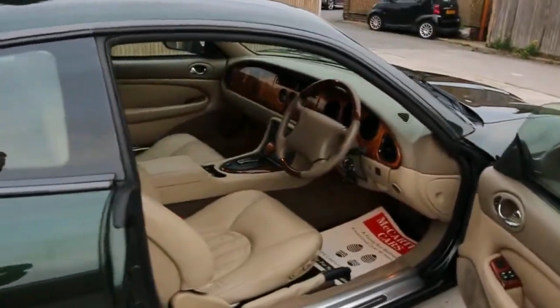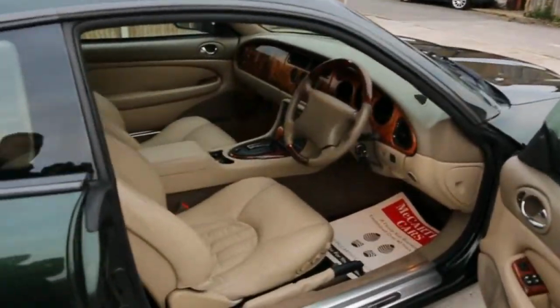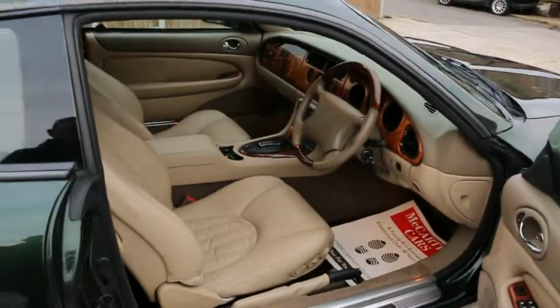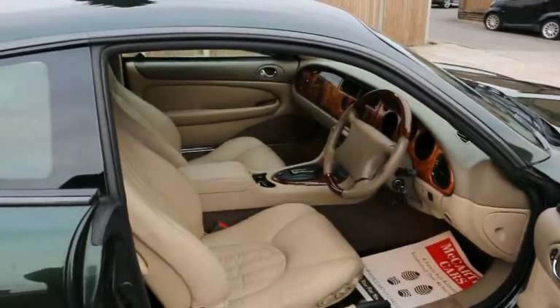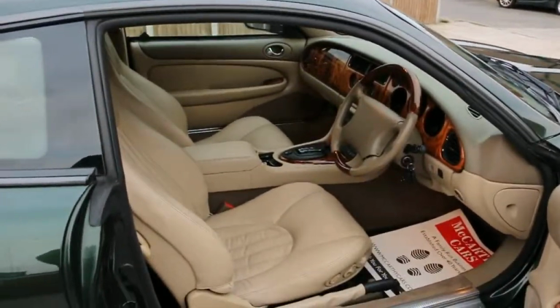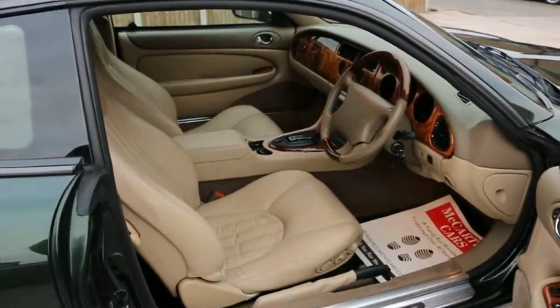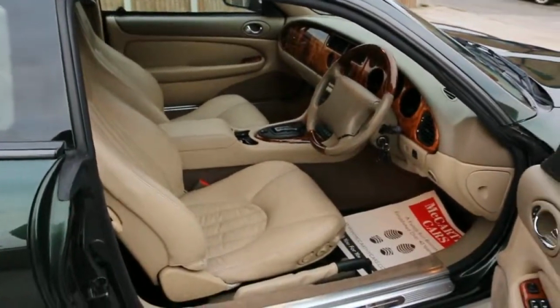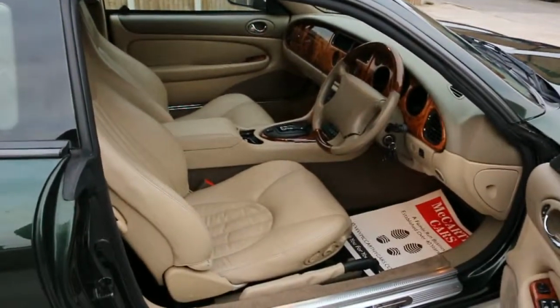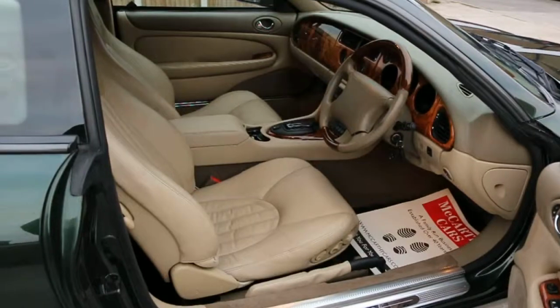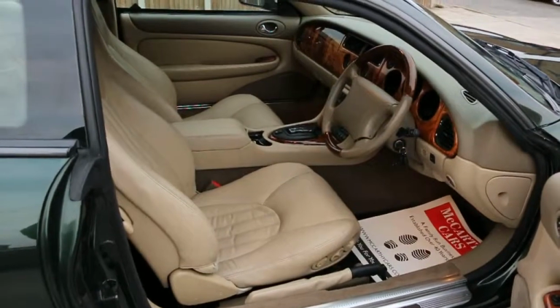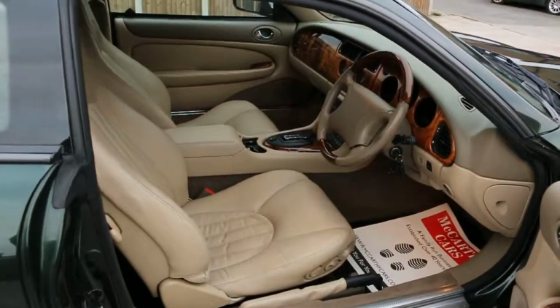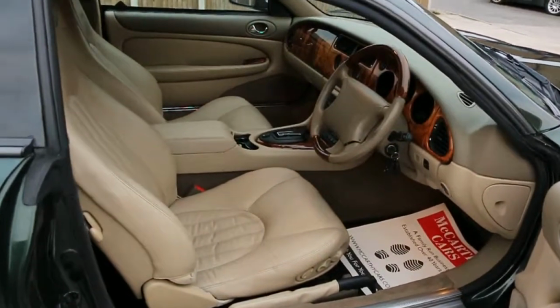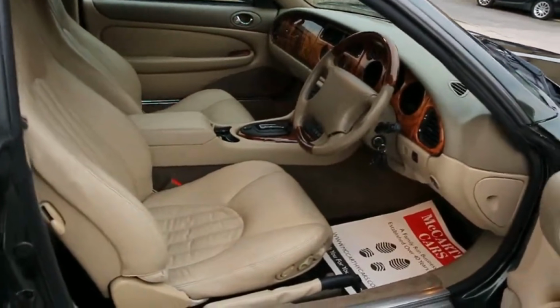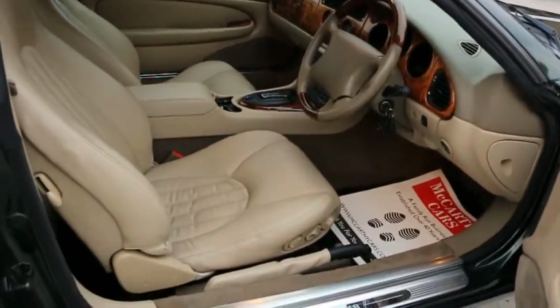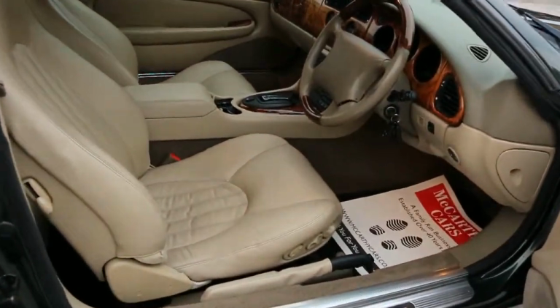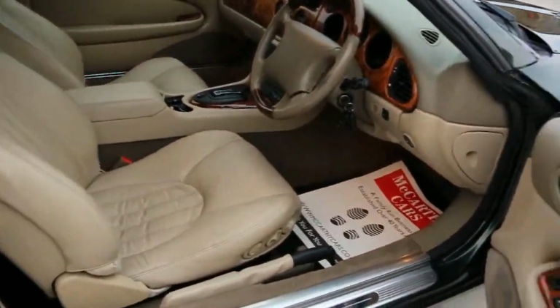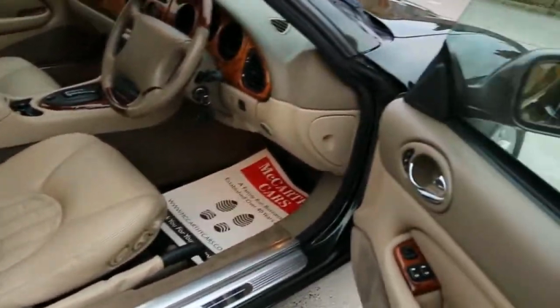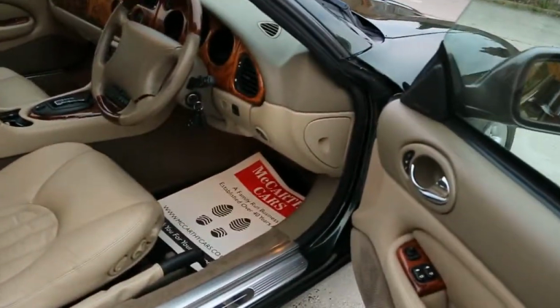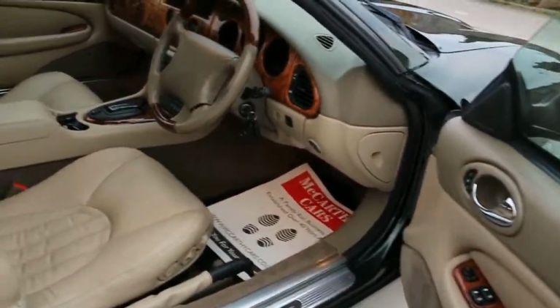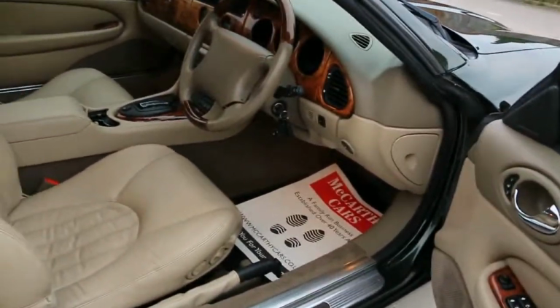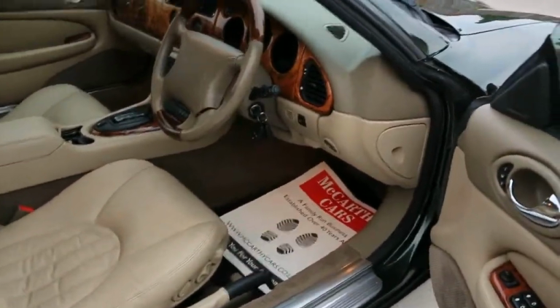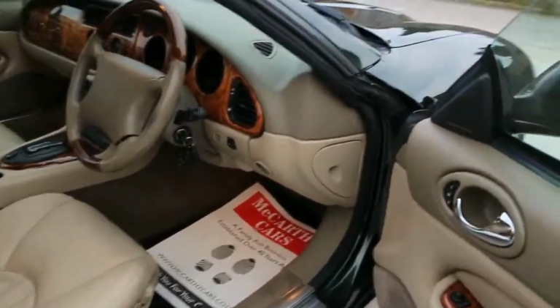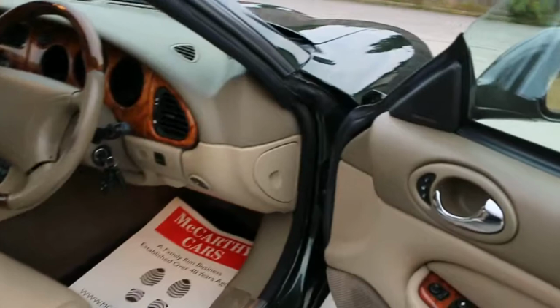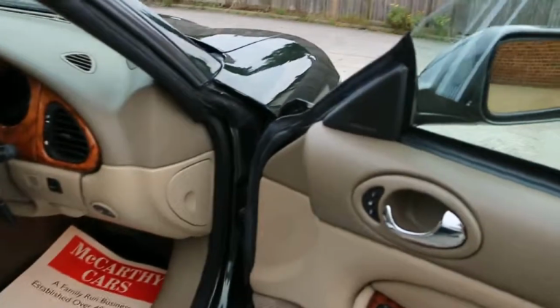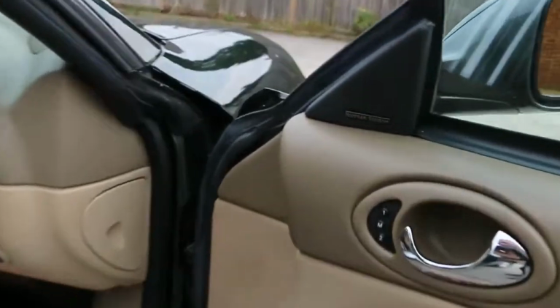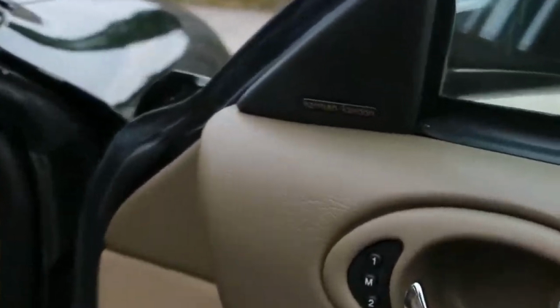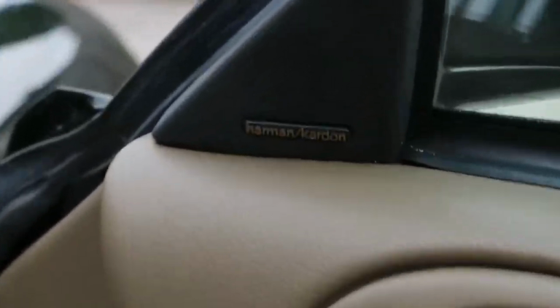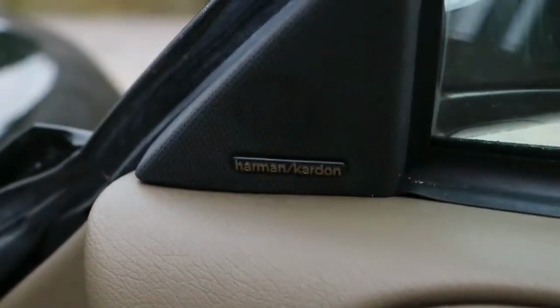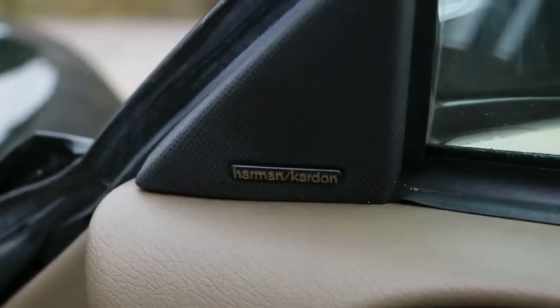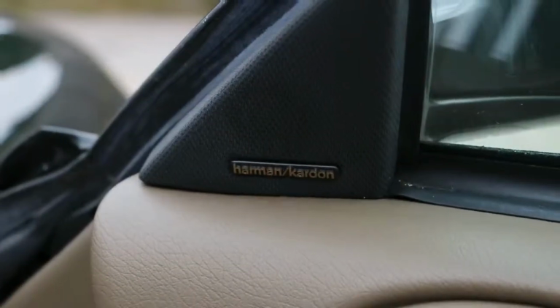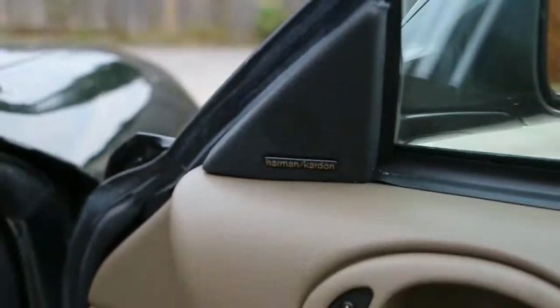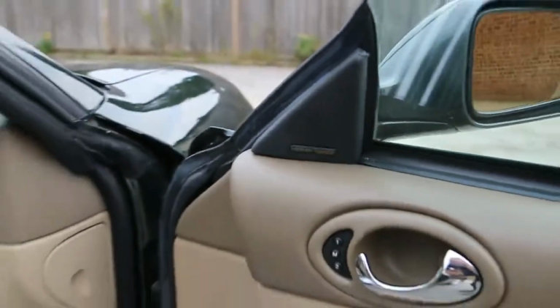The car has a full beige leather interior, electric seats, electric windows, electric mirrors, memory seats, and a Harman Kardon premium sound system.